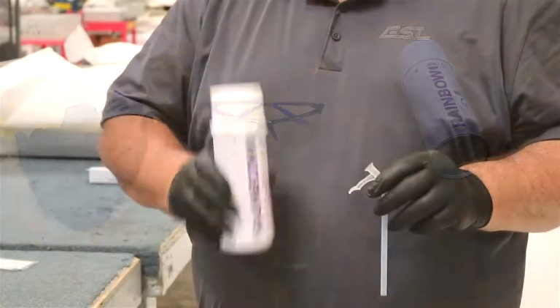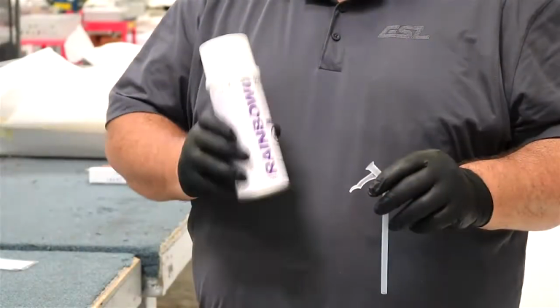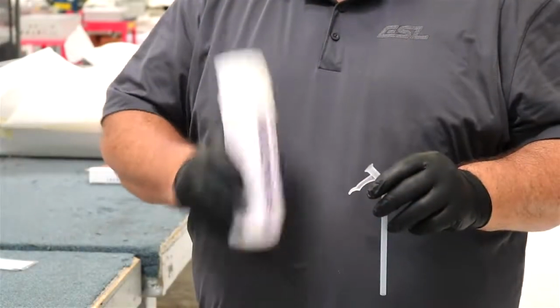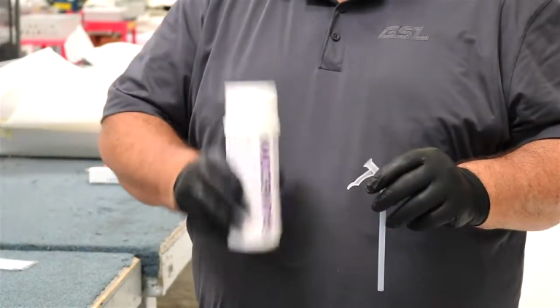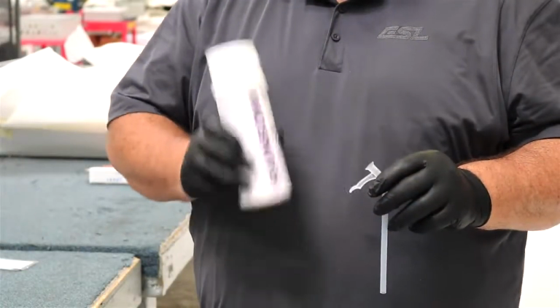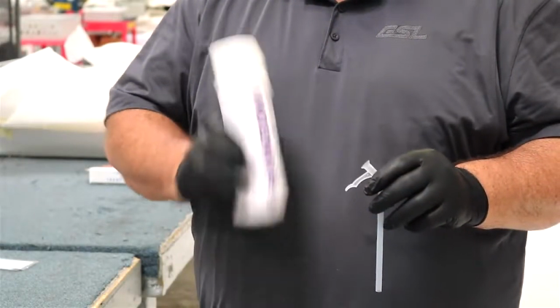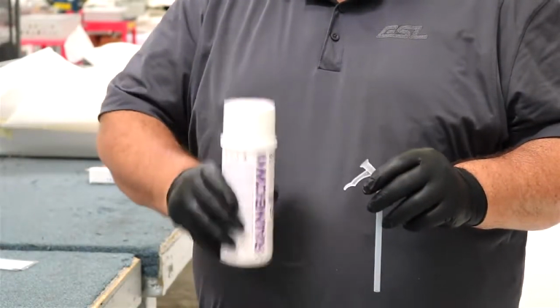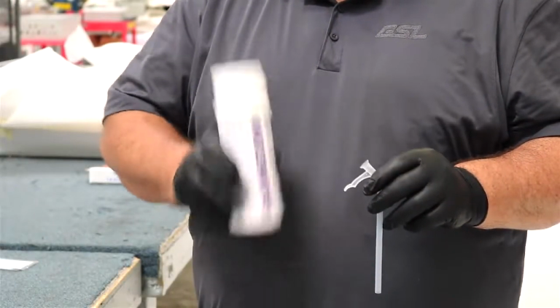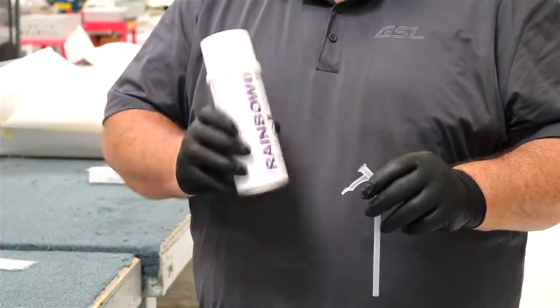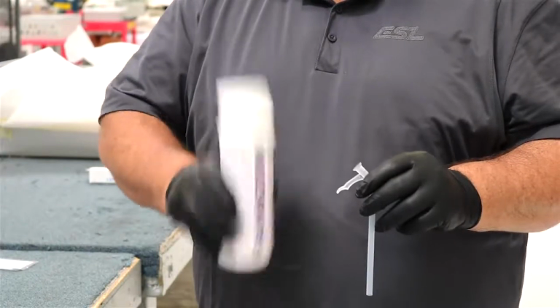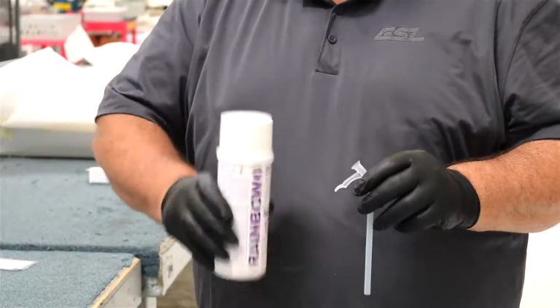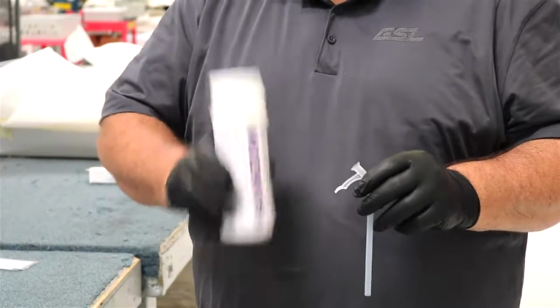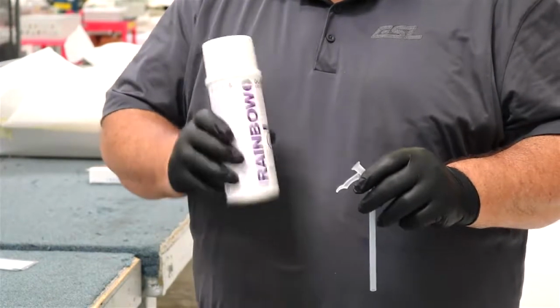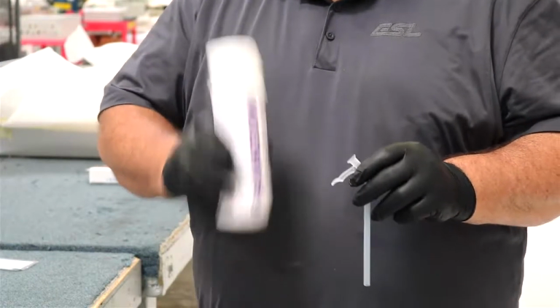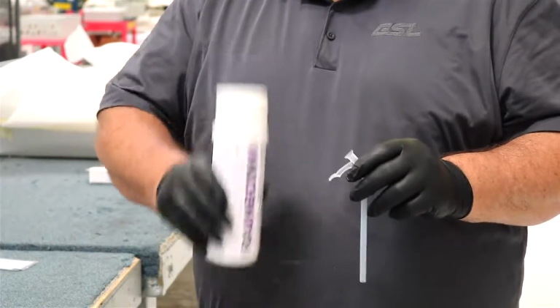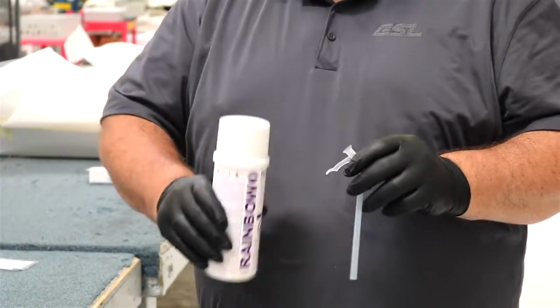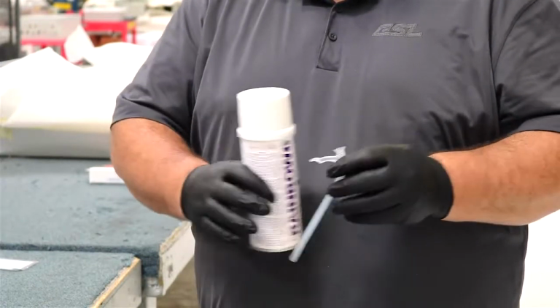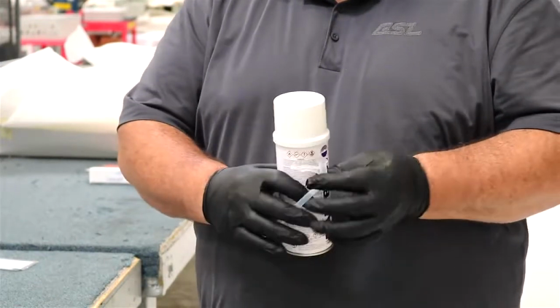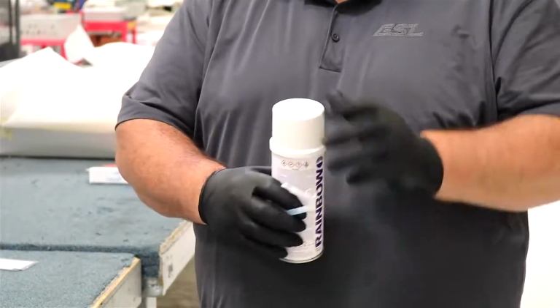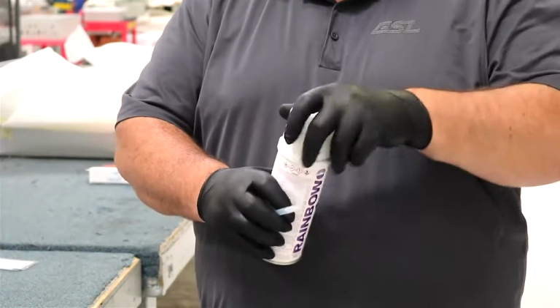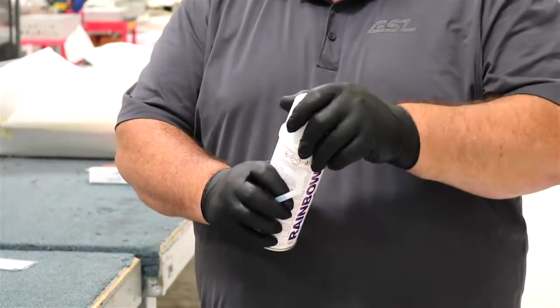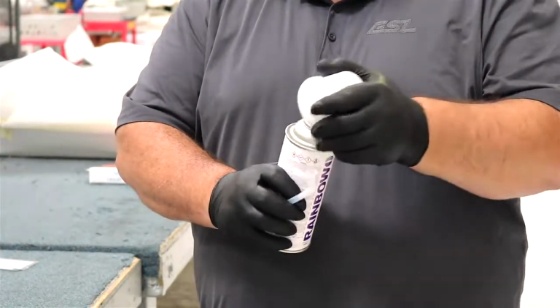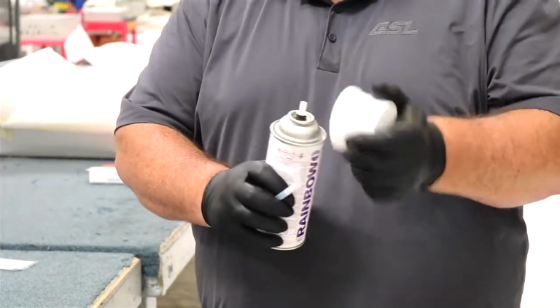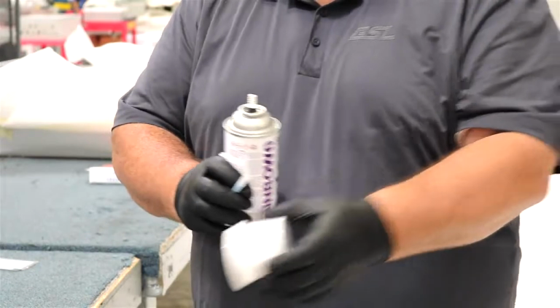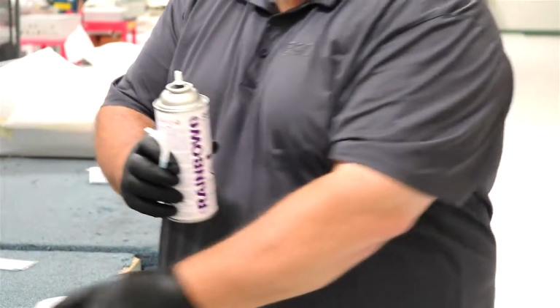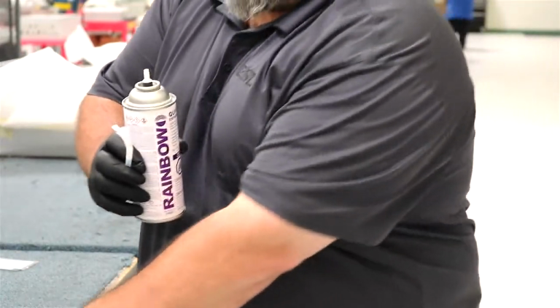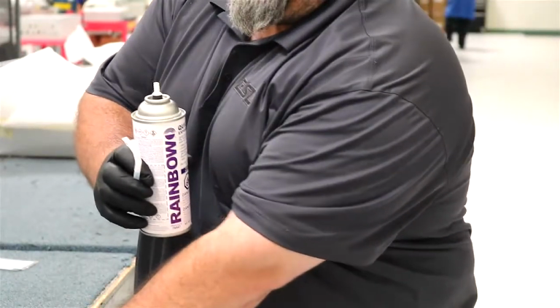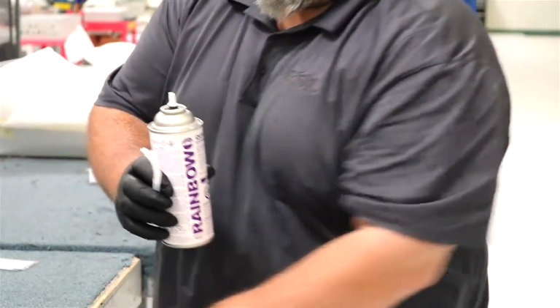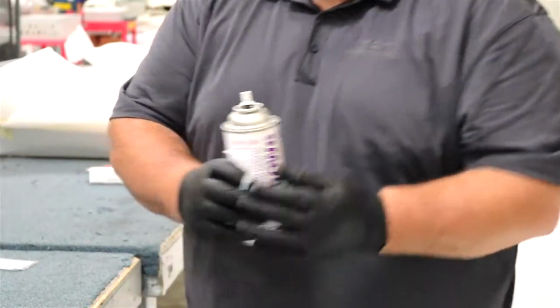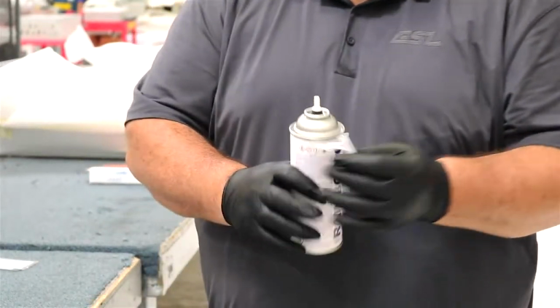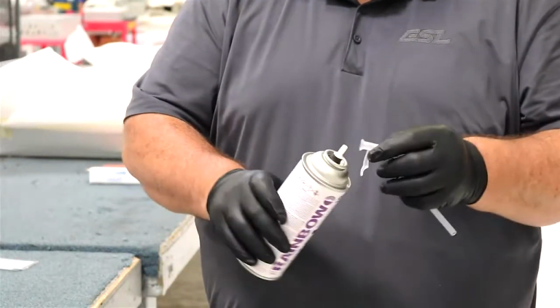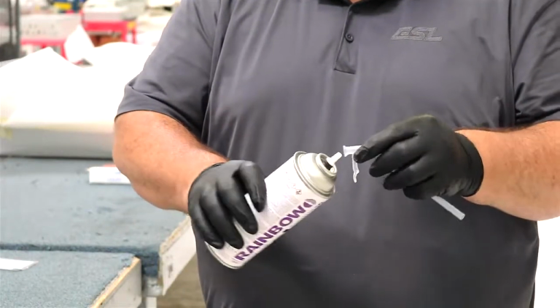Shake the can of sealing foam as recommended on the can. Connect the spray nozzle.